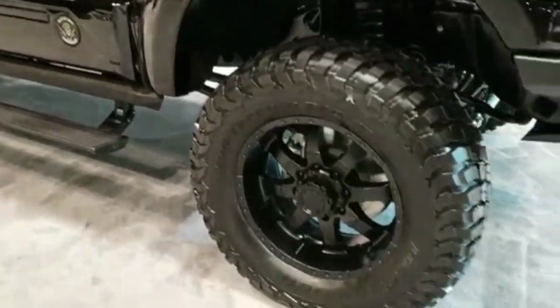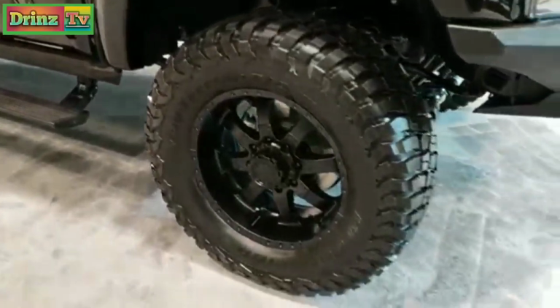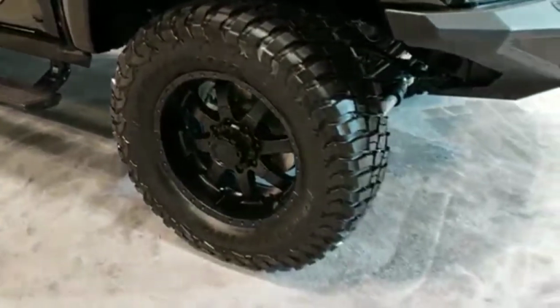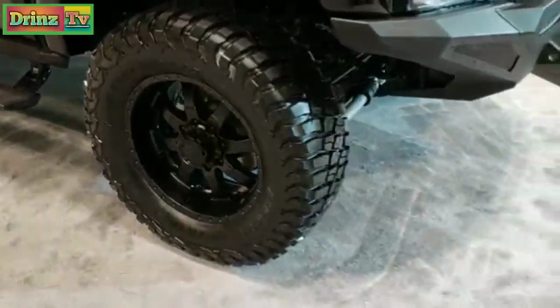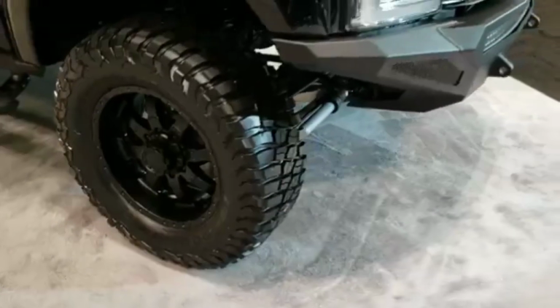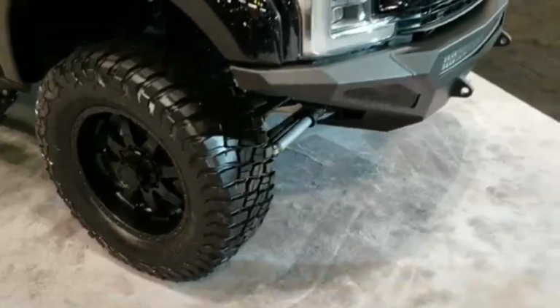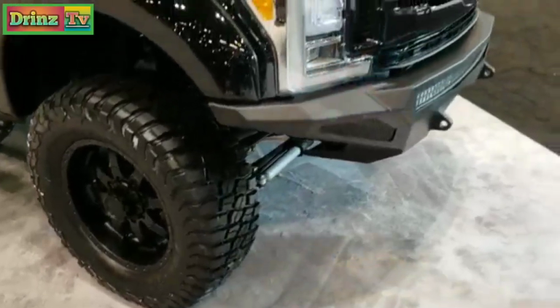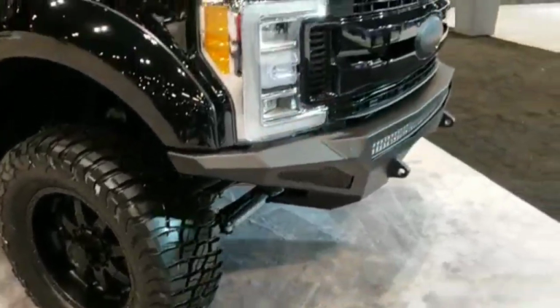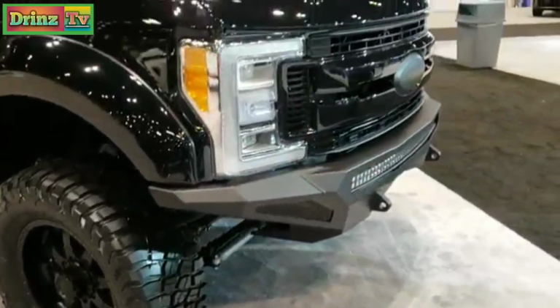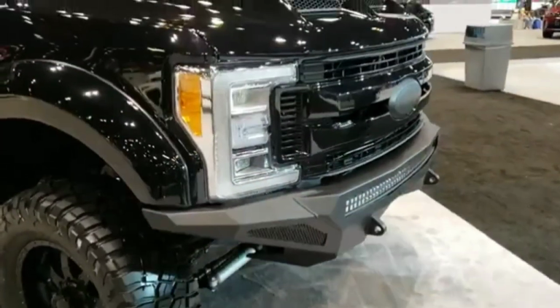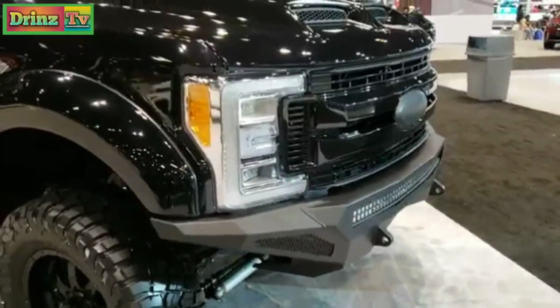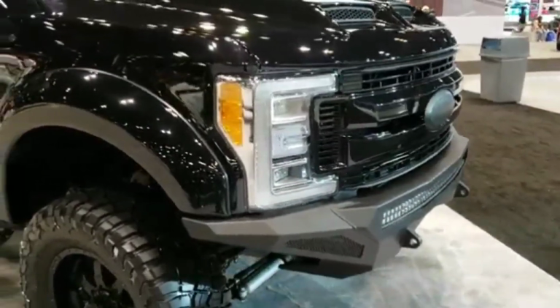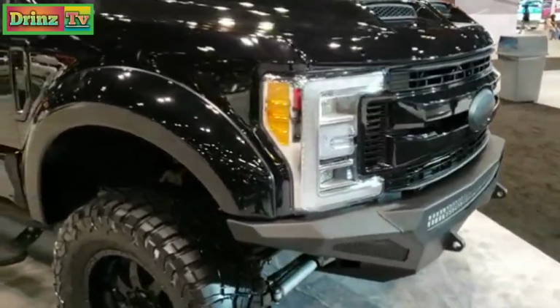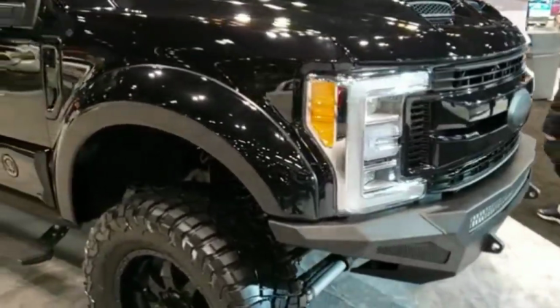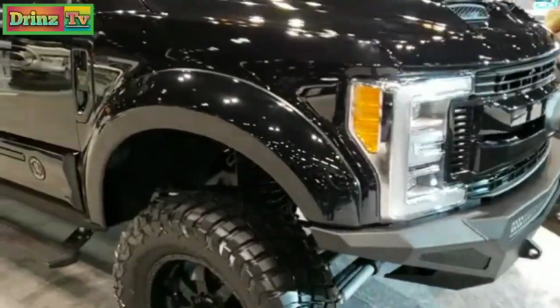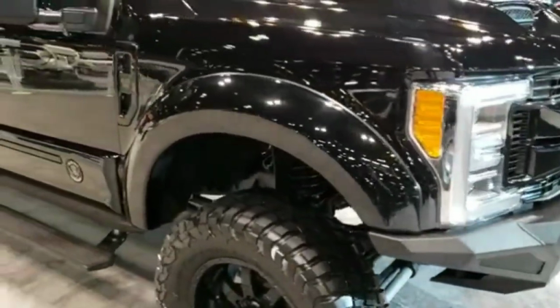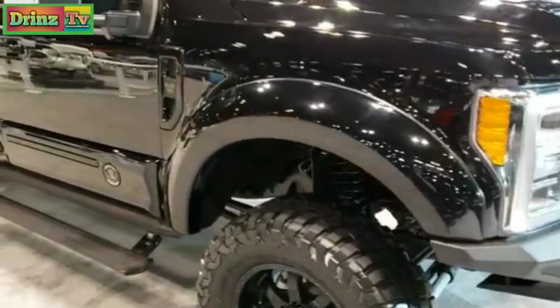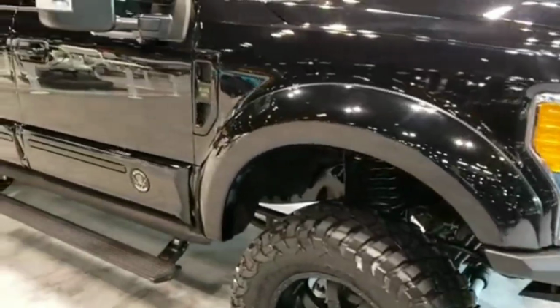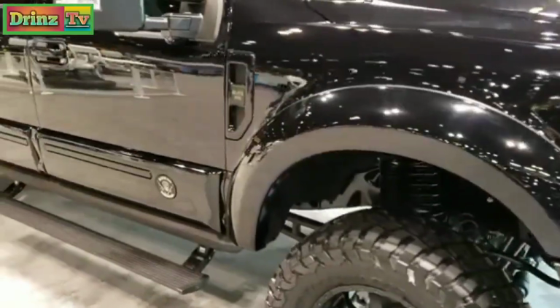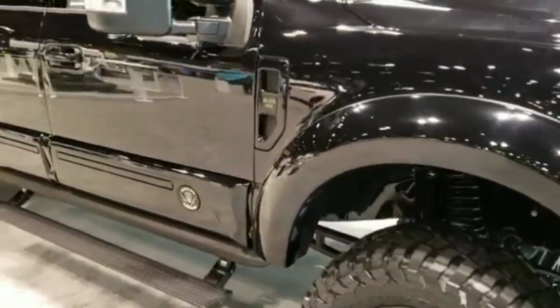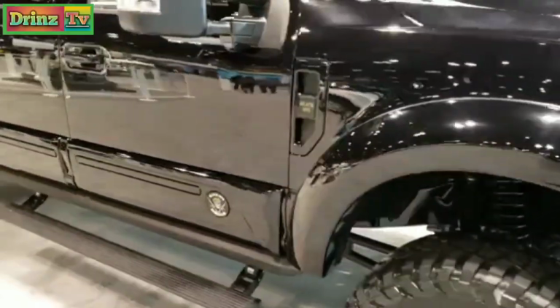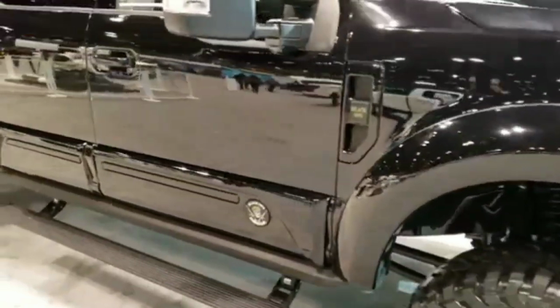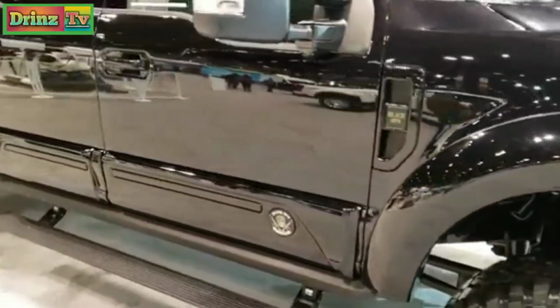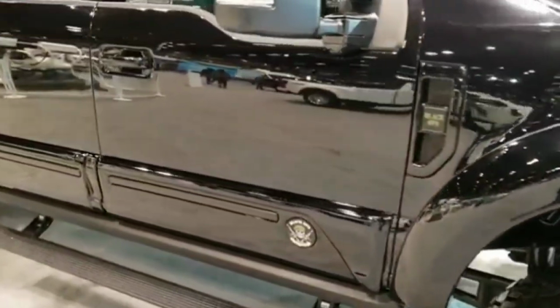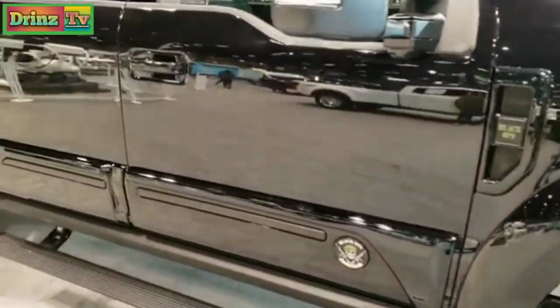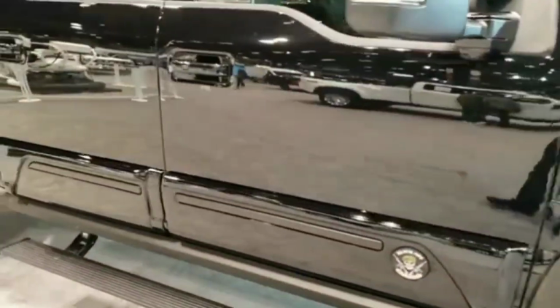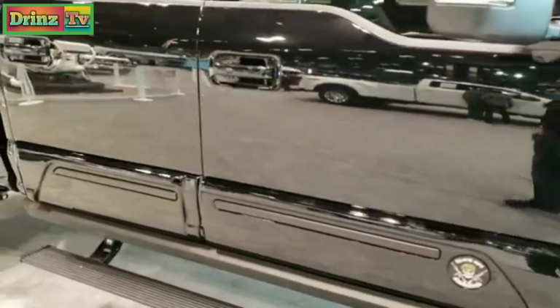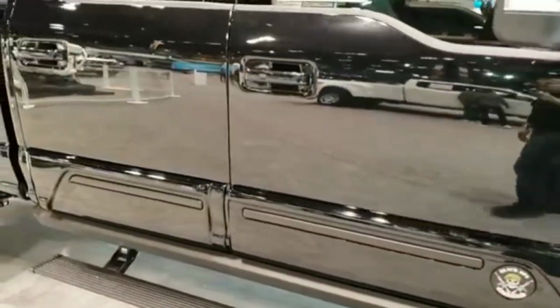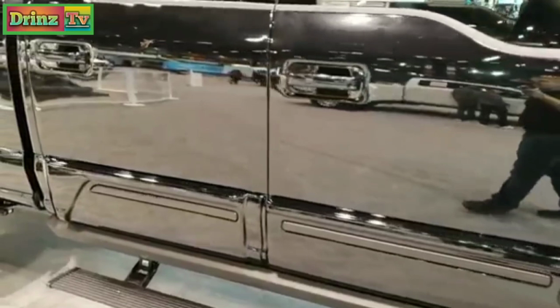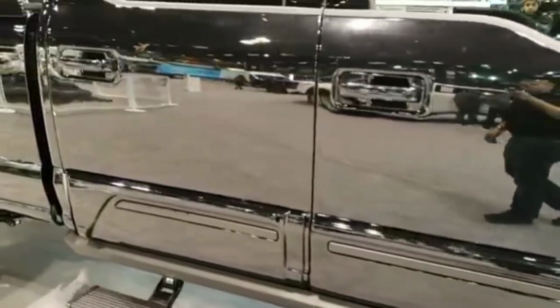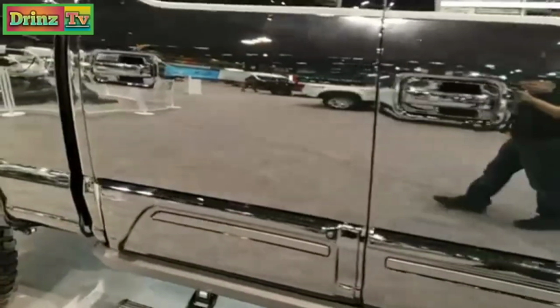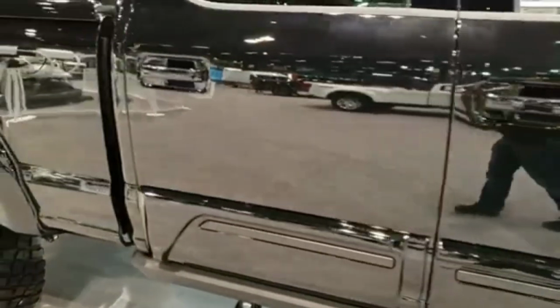This is a 2019 Ford F-250 with a Tuscany Black Ops conversion package on it. Unfortunately, we cannot get inside this truck — it is locked.